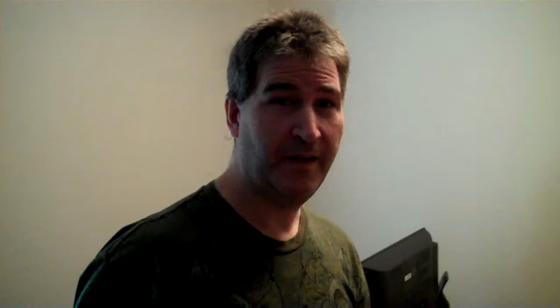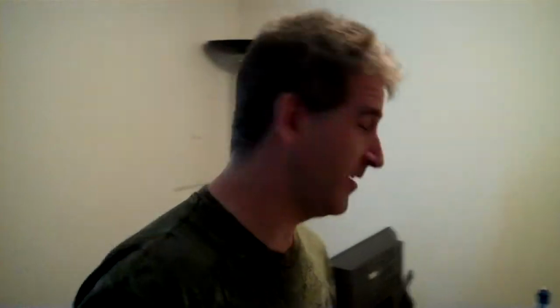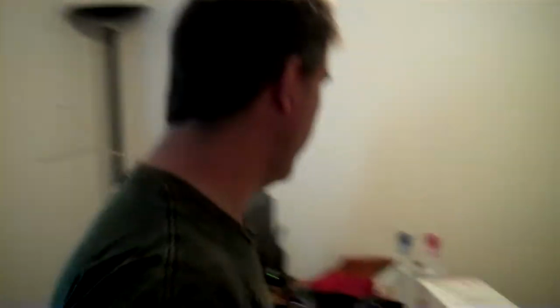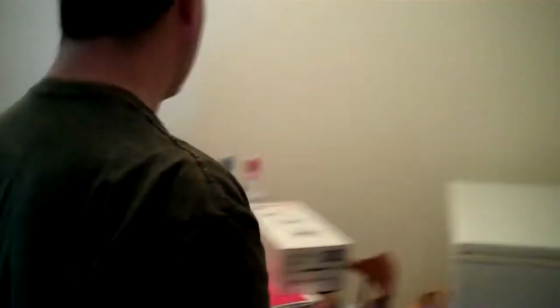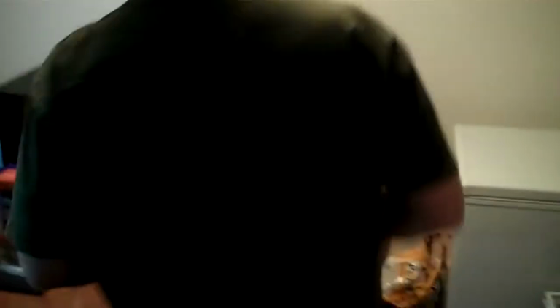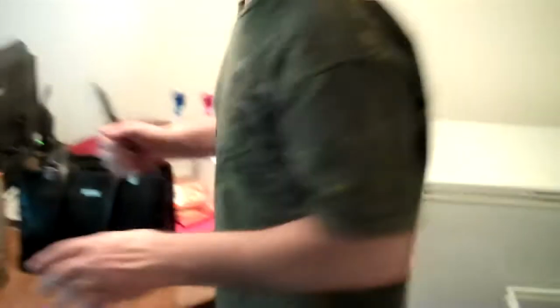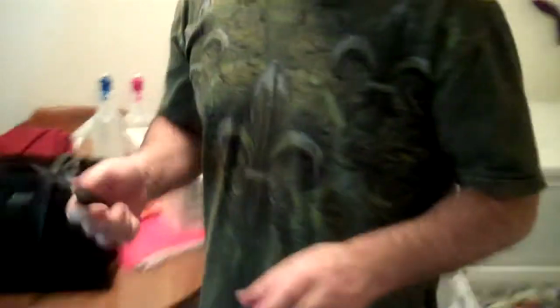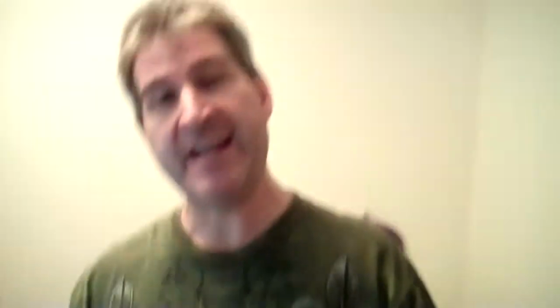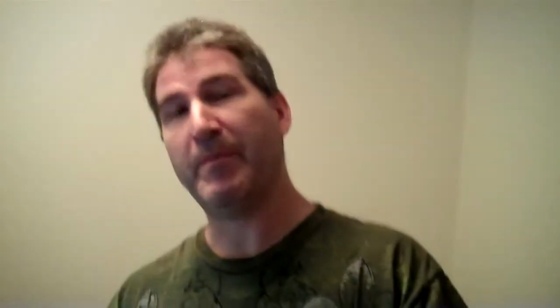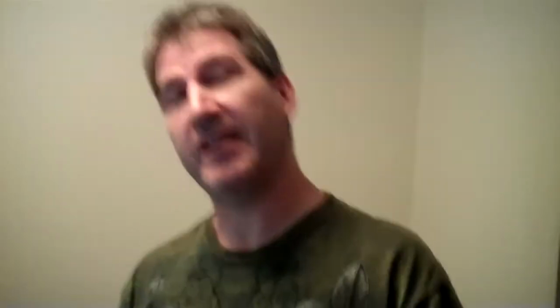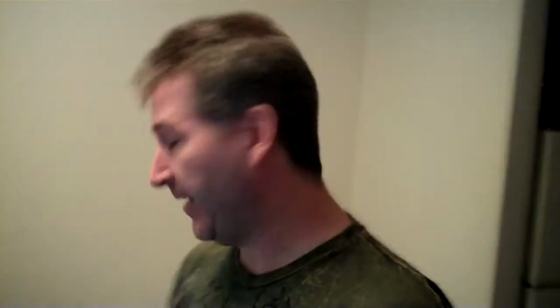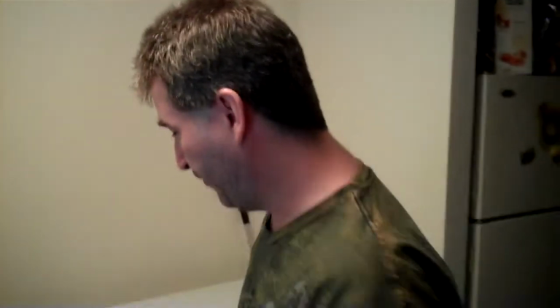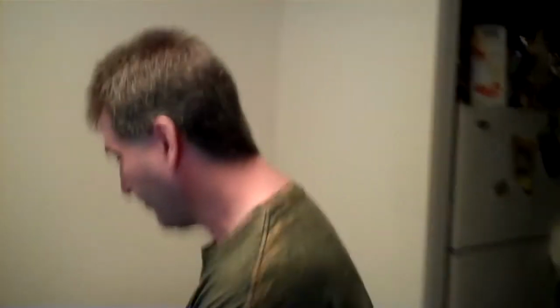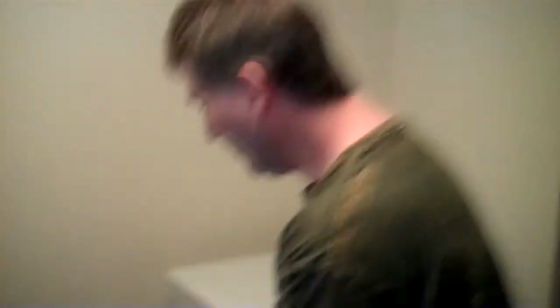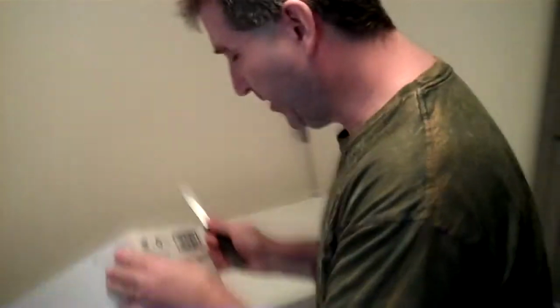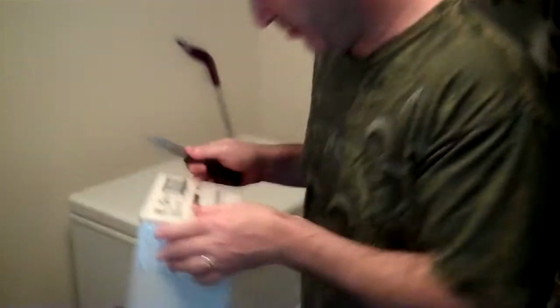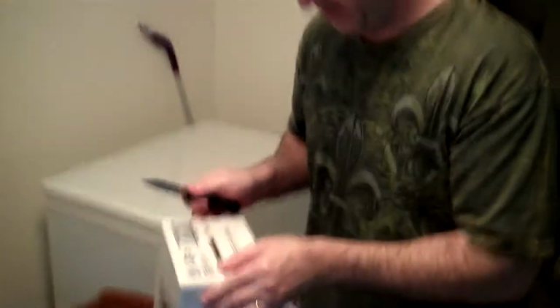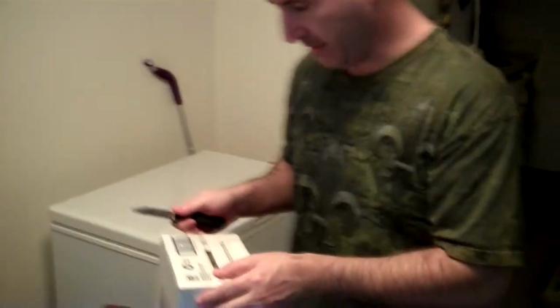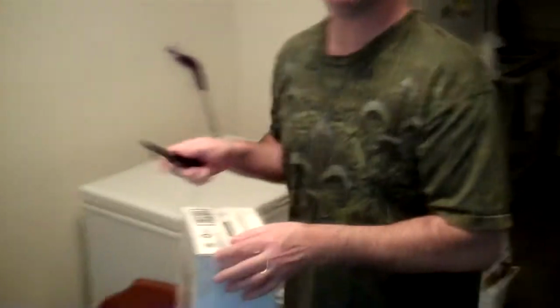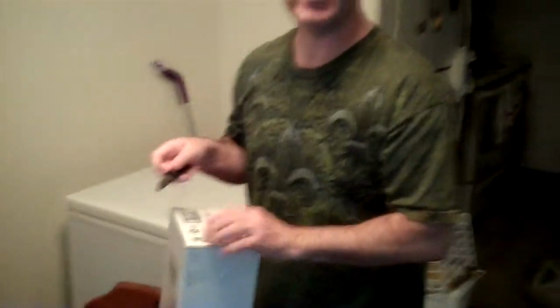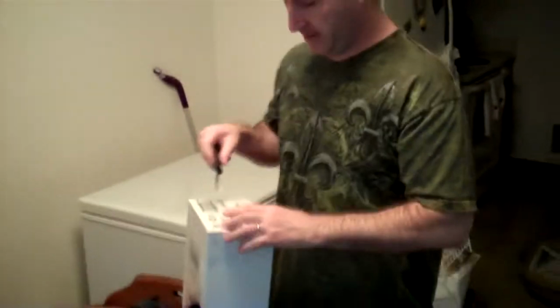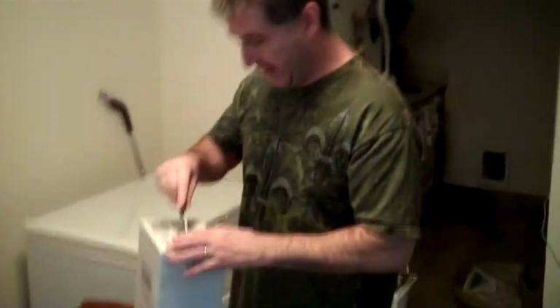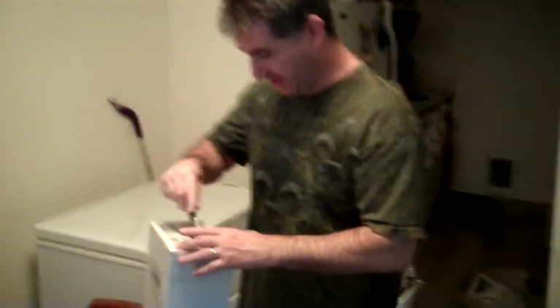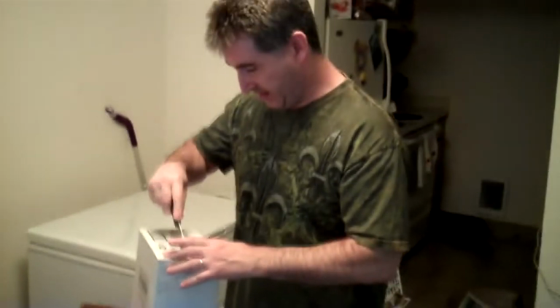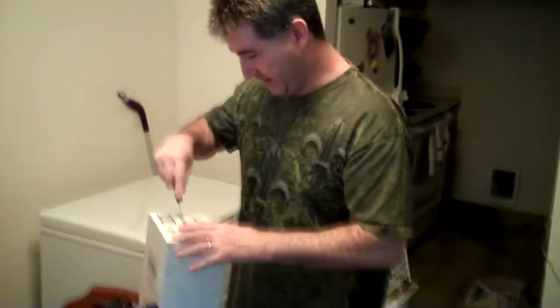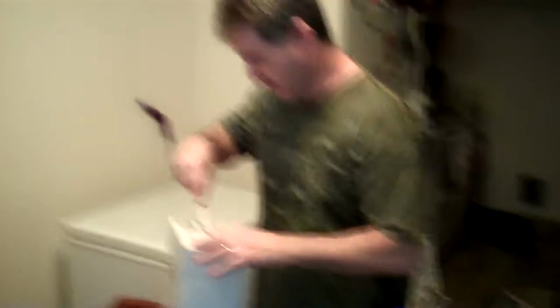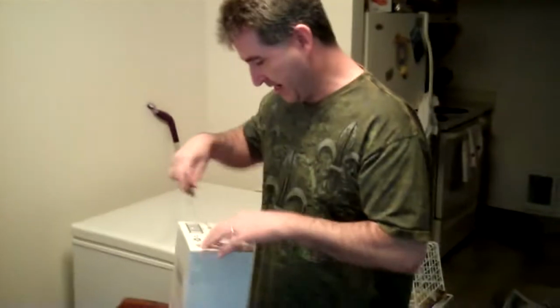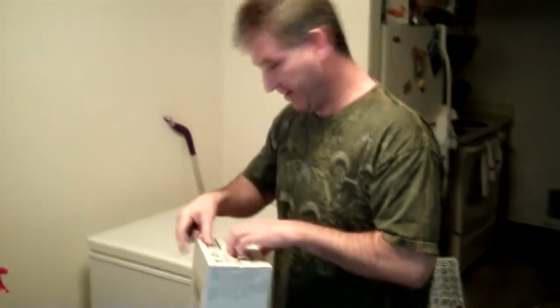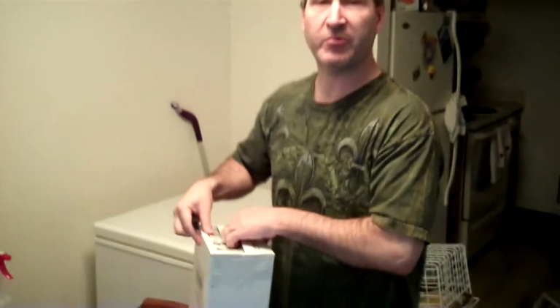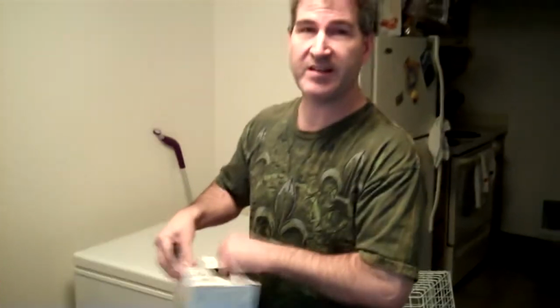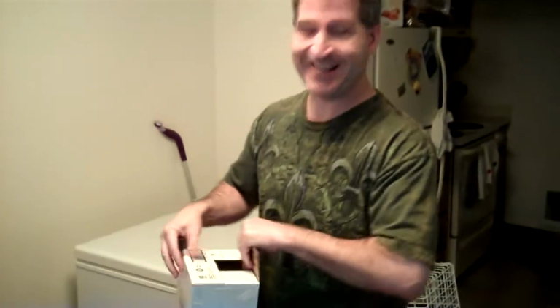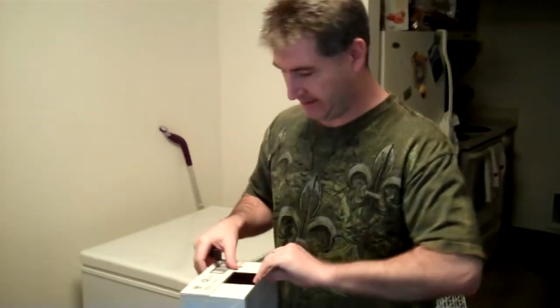Hey guys, Tony here. This is going to be an unboxing video. Just ordered a bunch of stuff from Amazon and it arrived. So we're going to see what's in here.